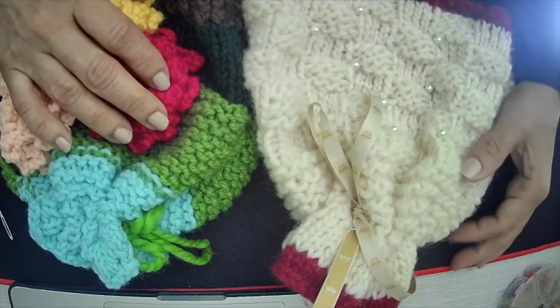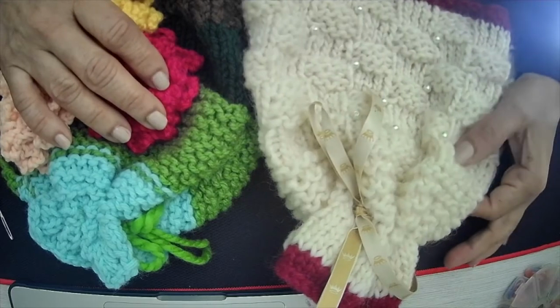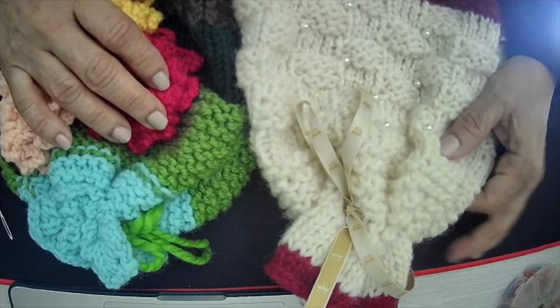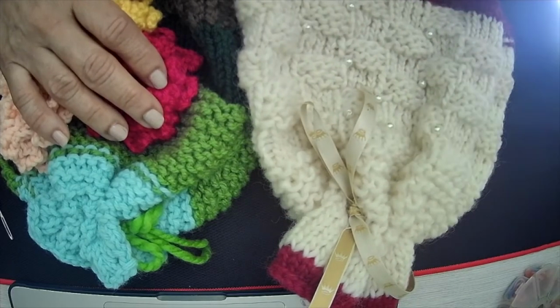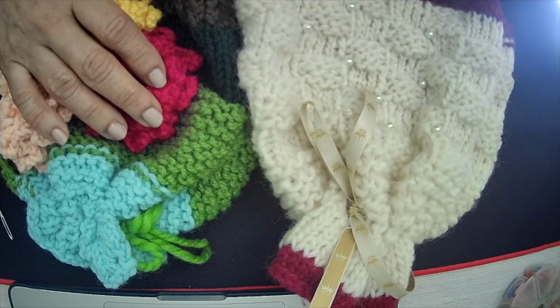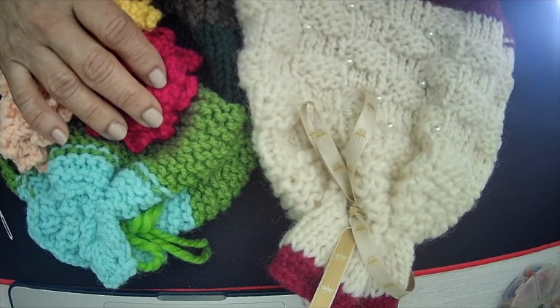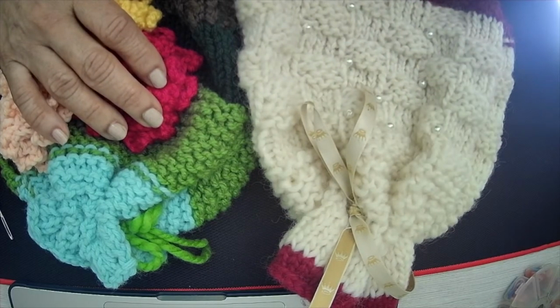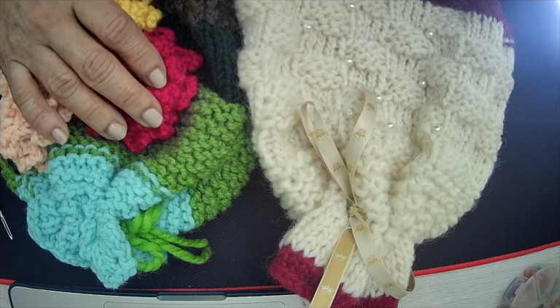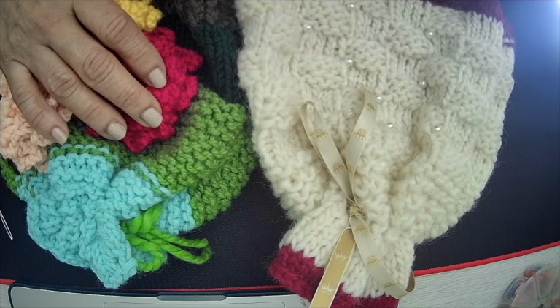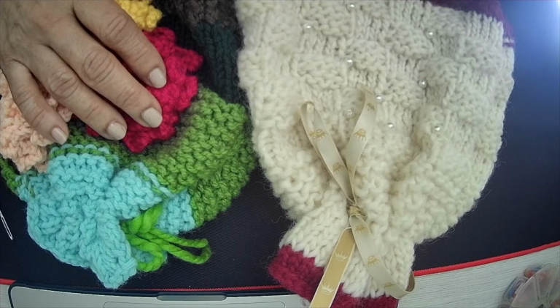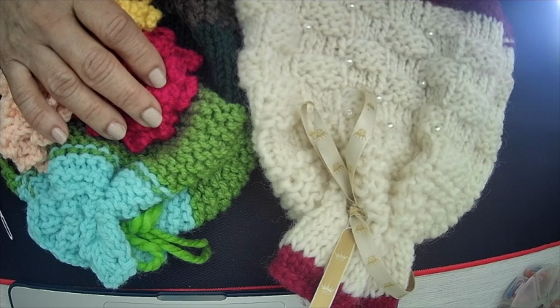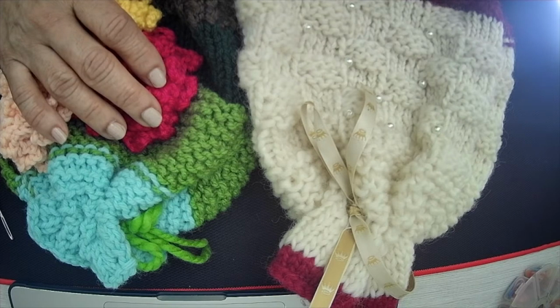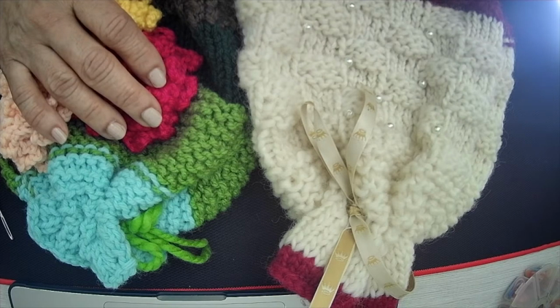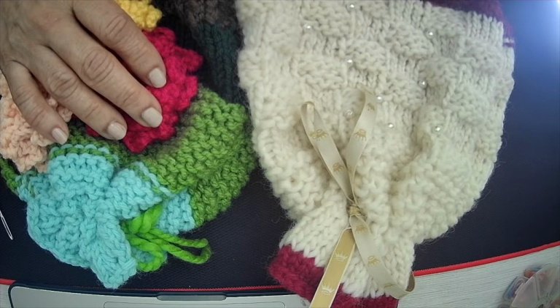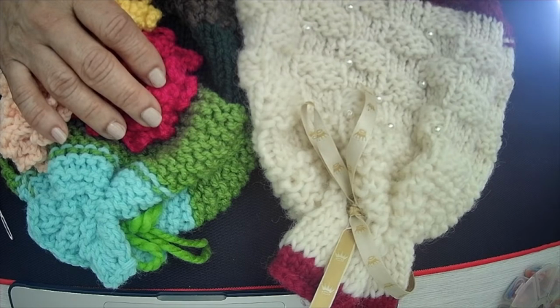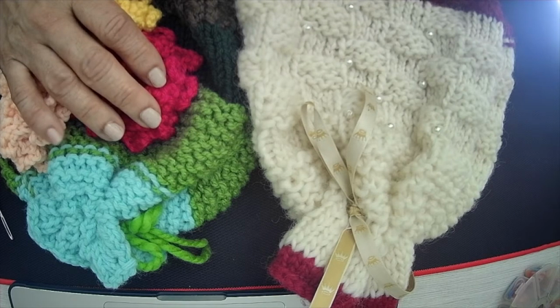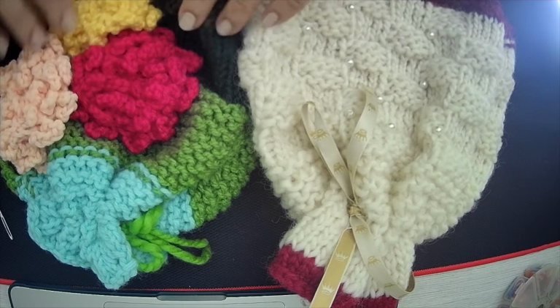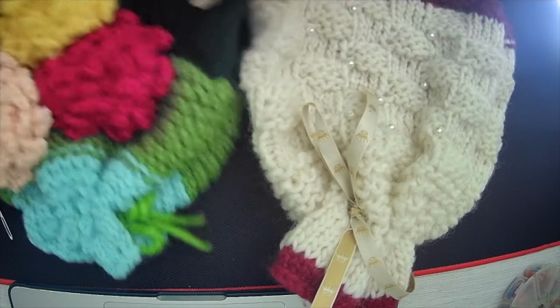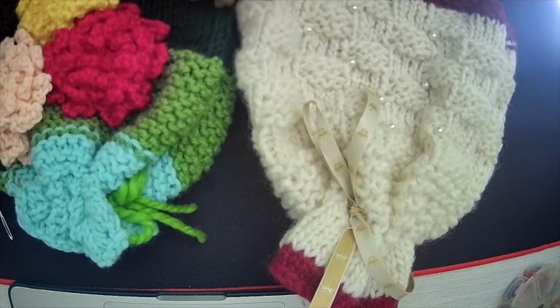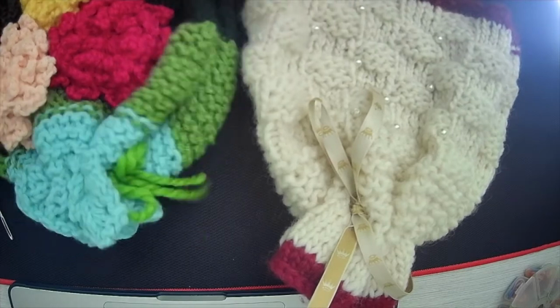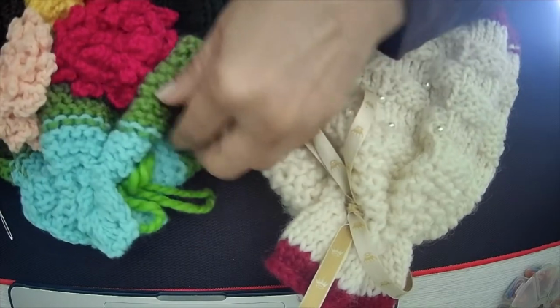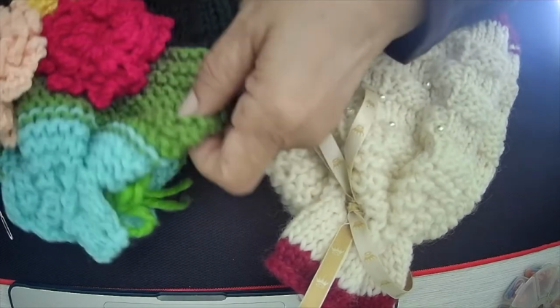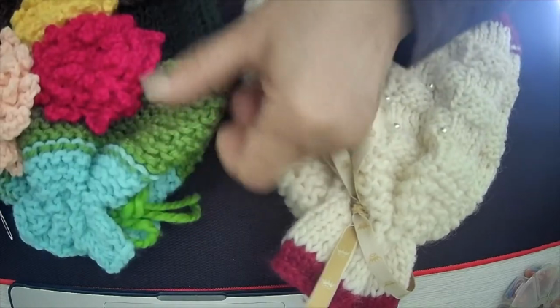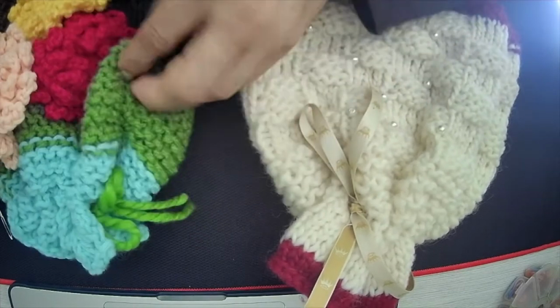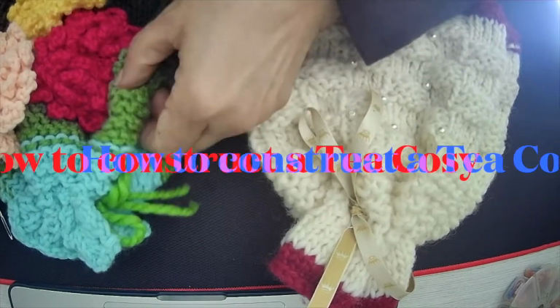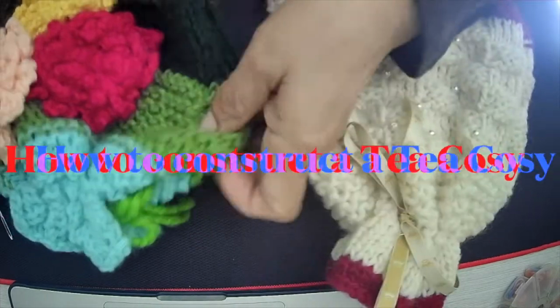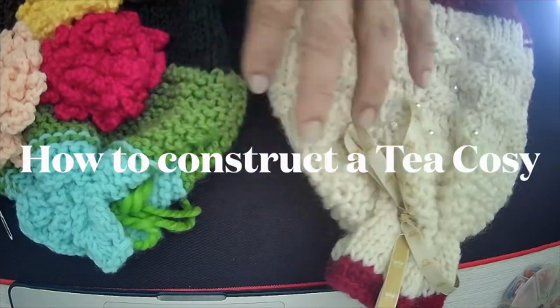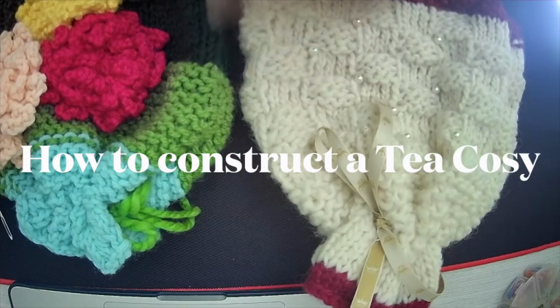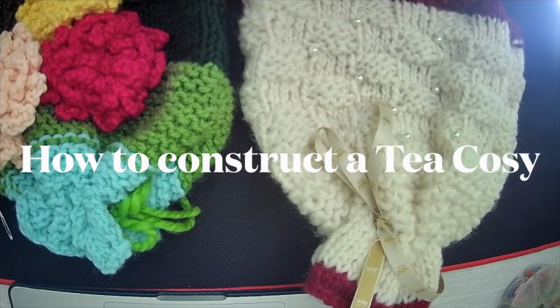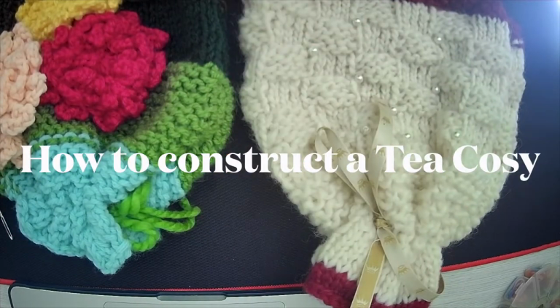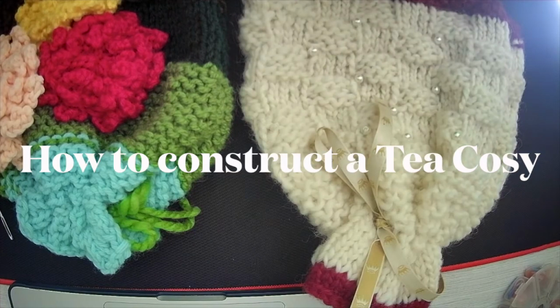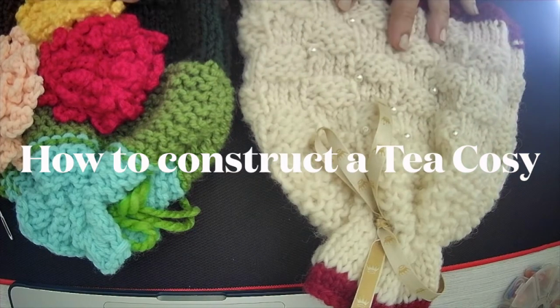Hello fellow loomers, welcome to my channel. Today I'm sharing with you how to construct a tea cozy — these beautiful things that go on top of a teapot and keep your cup of tea warm.